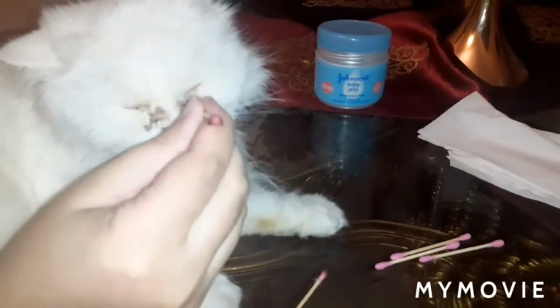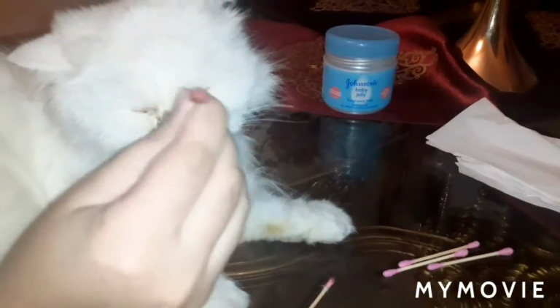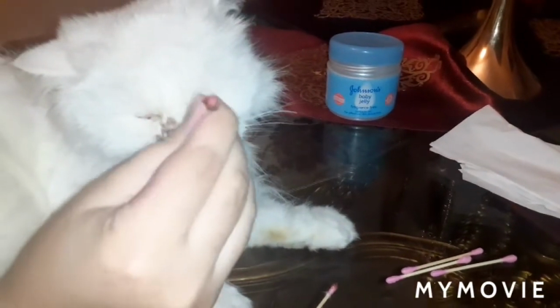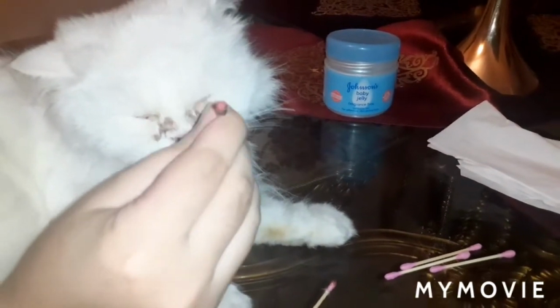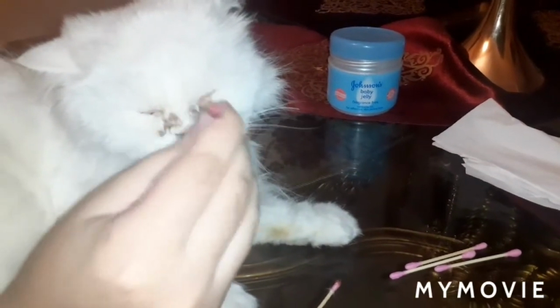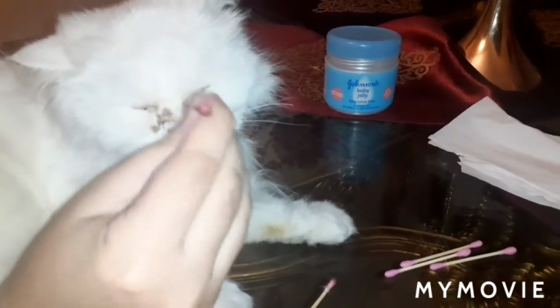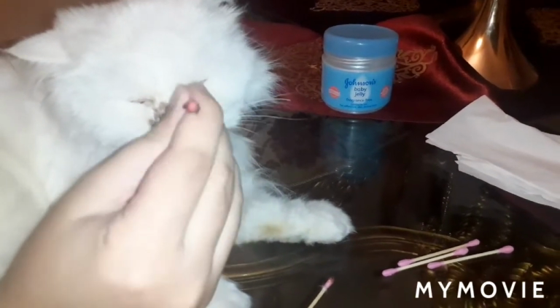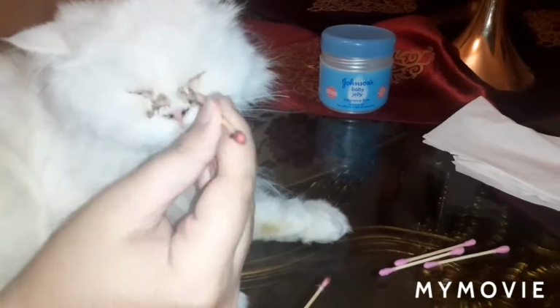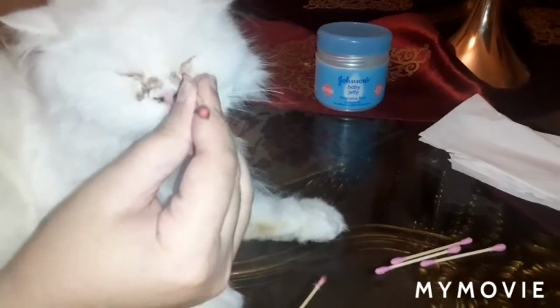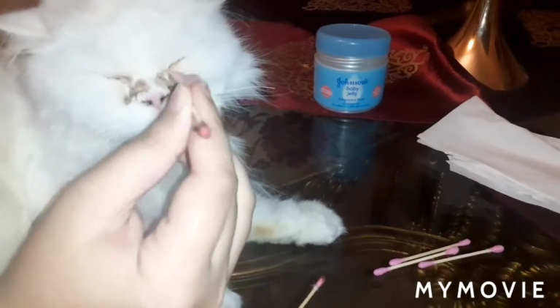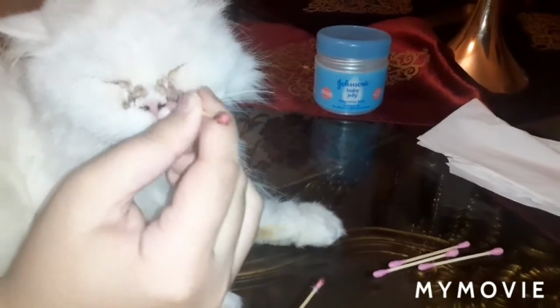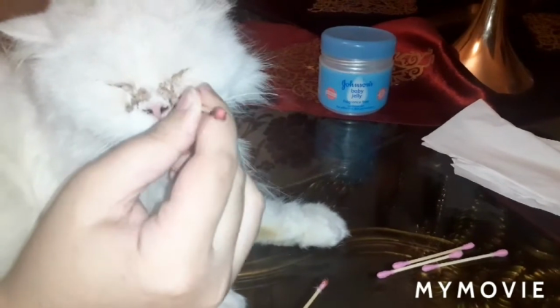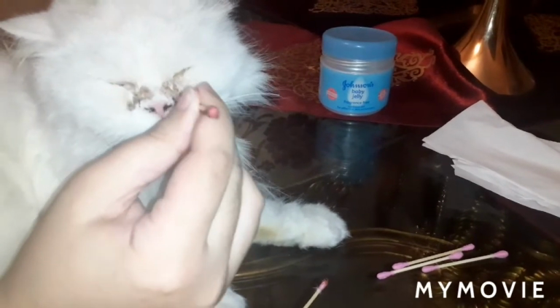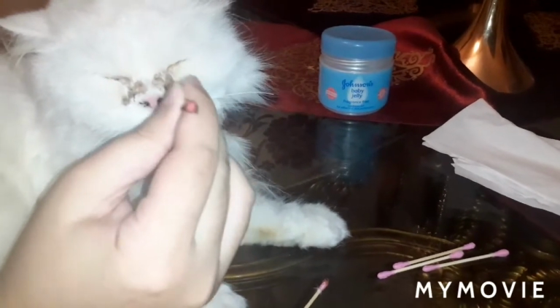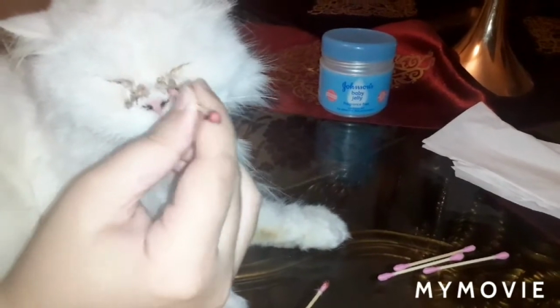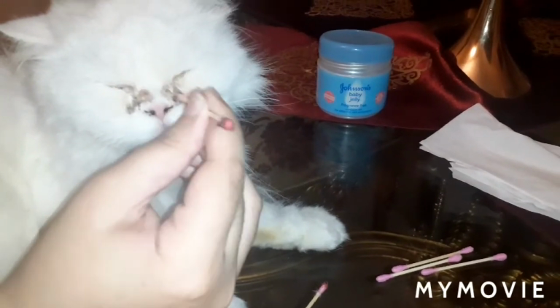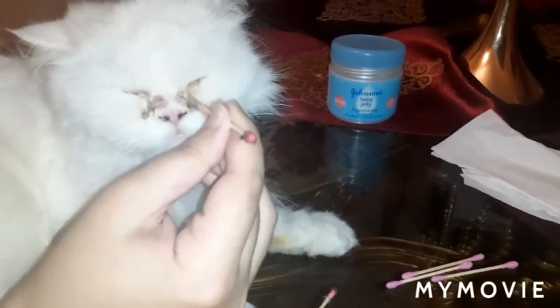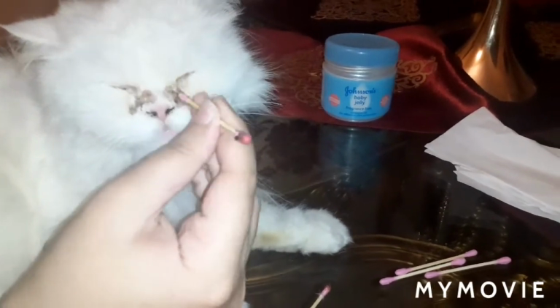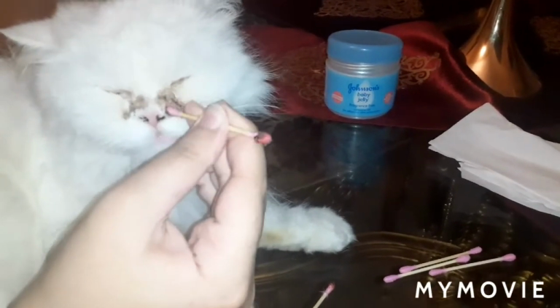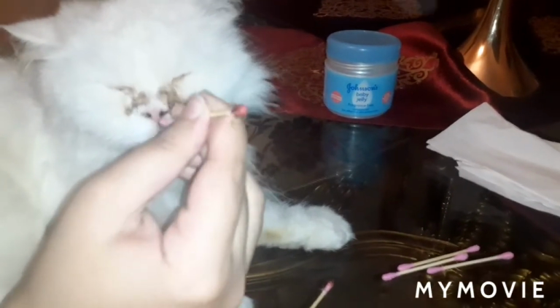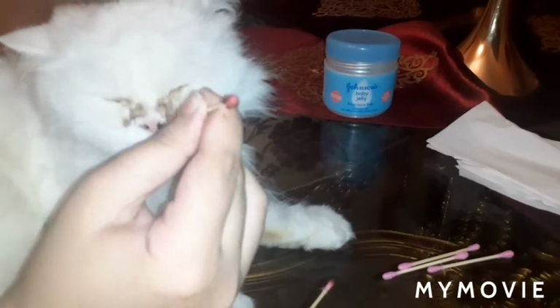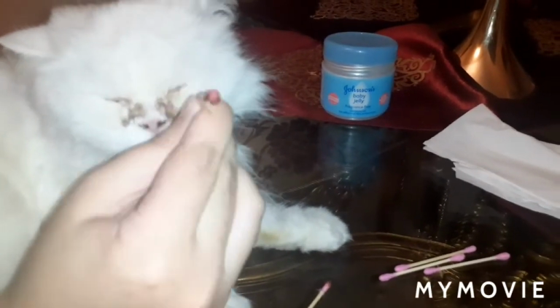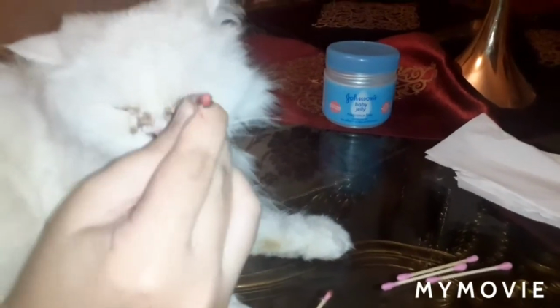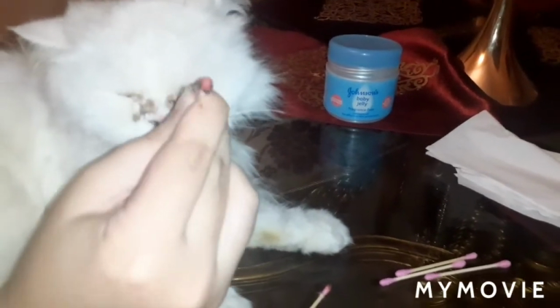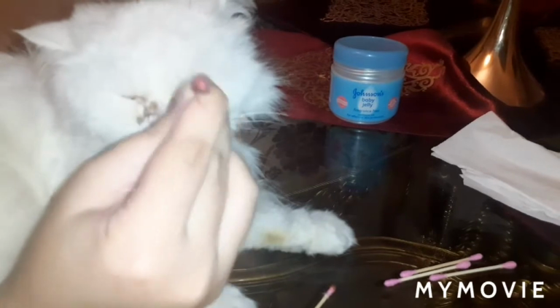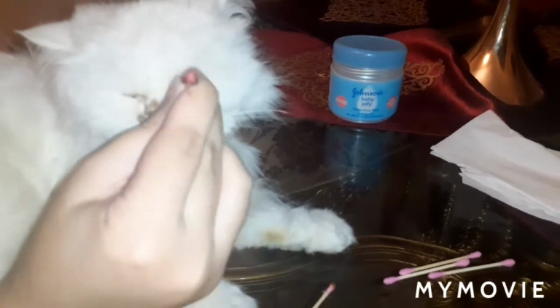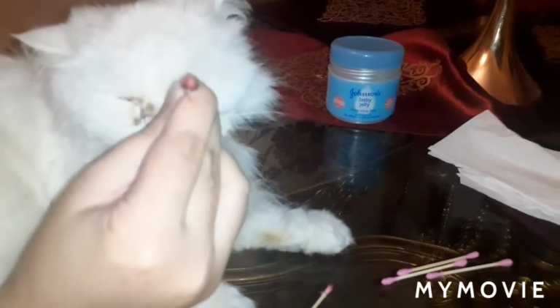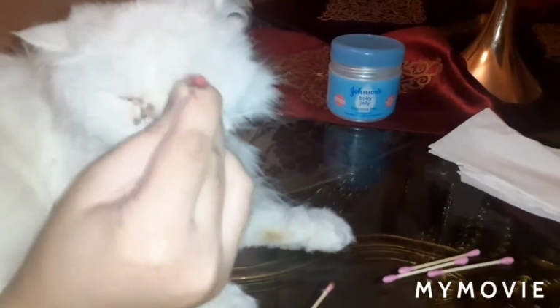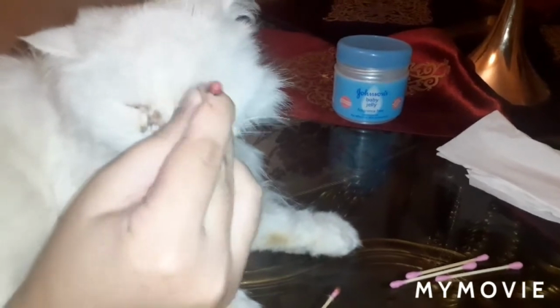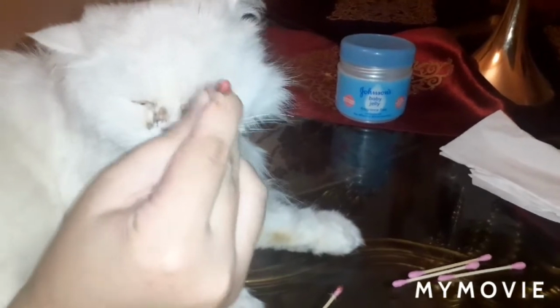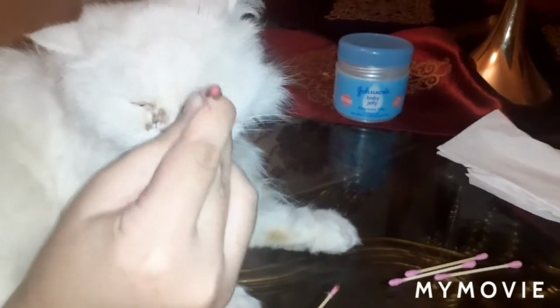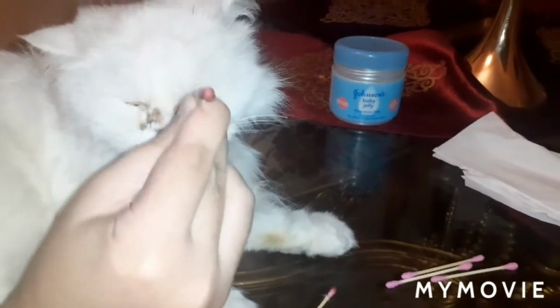She is a very, very dirty cat. Yes, Maddie, you are very dirty.